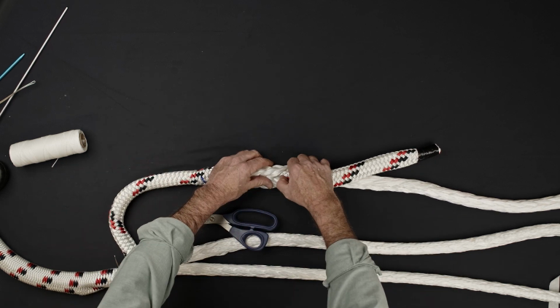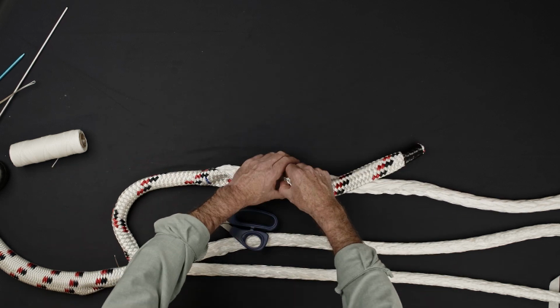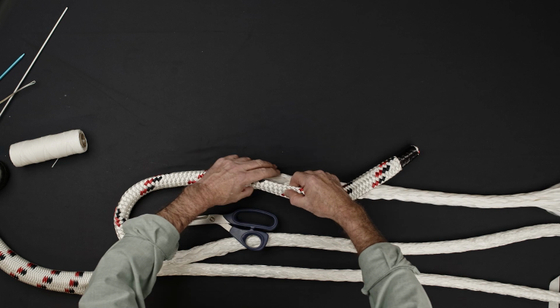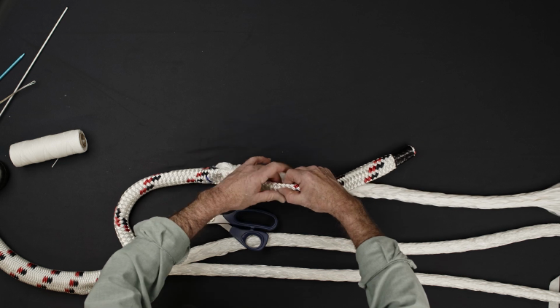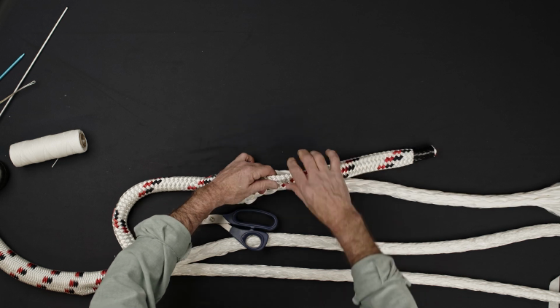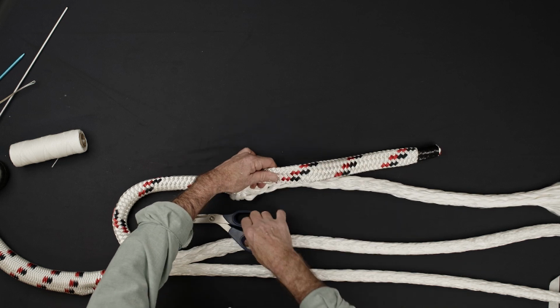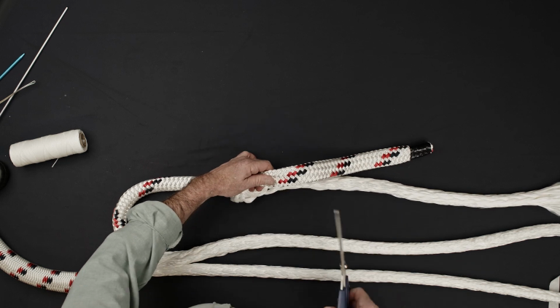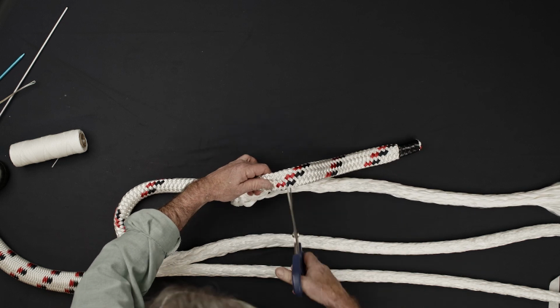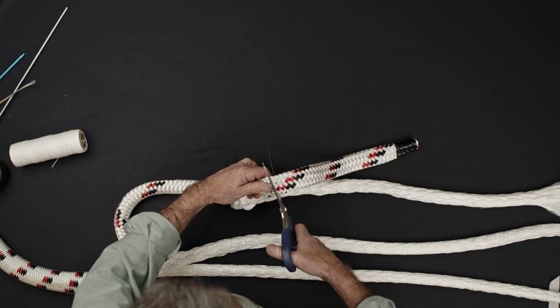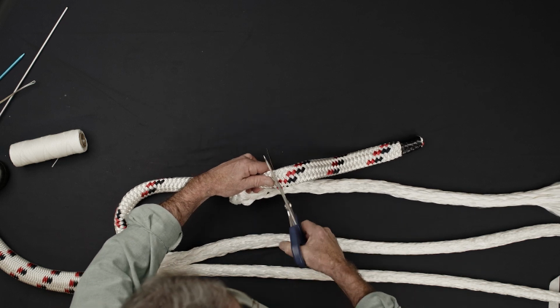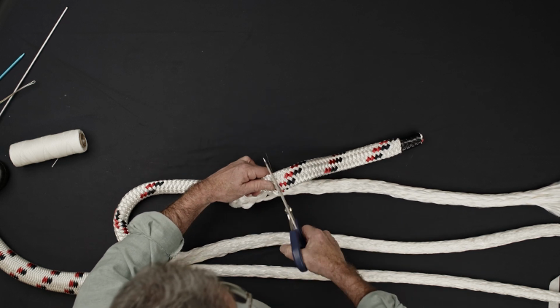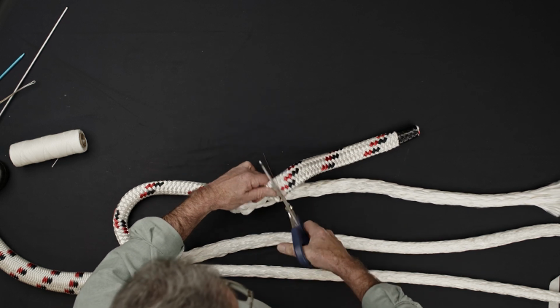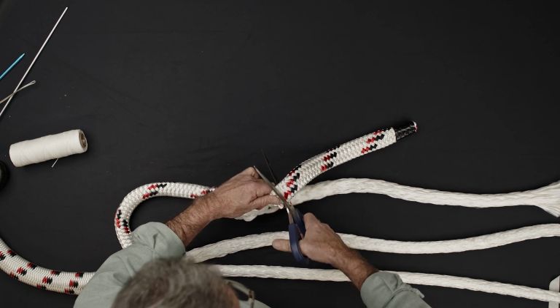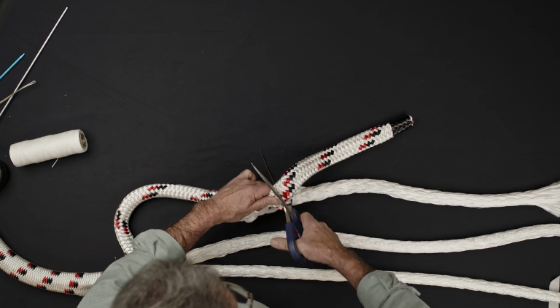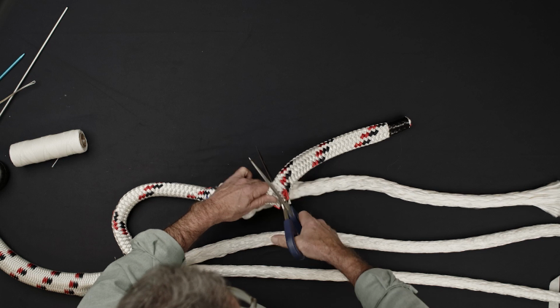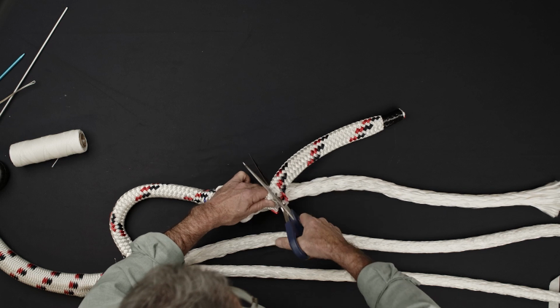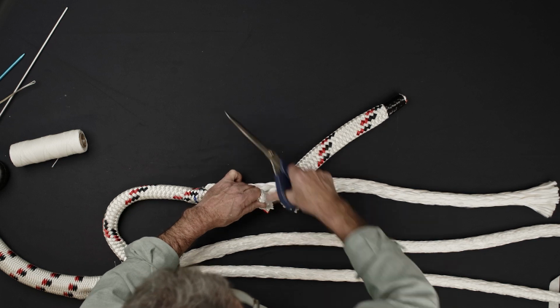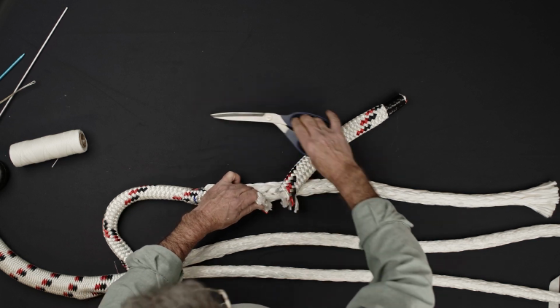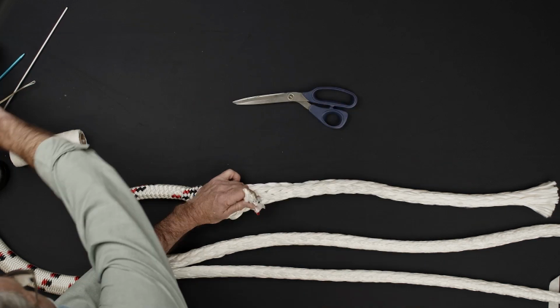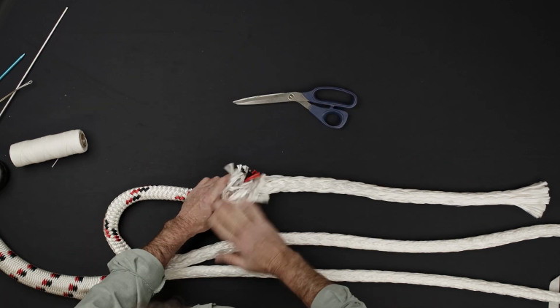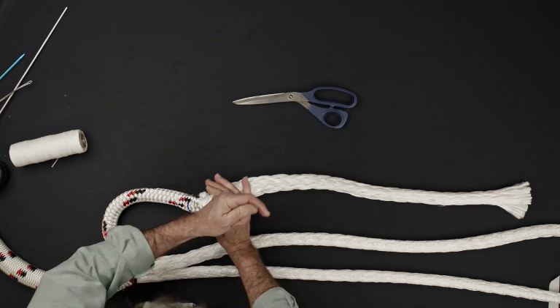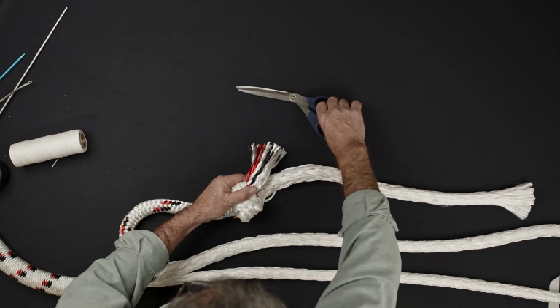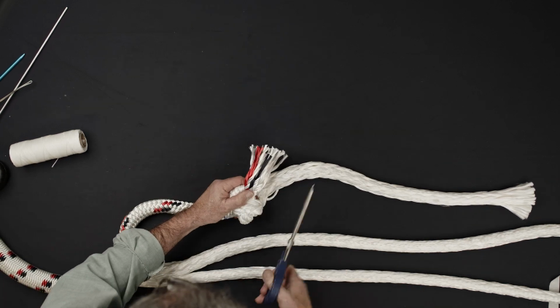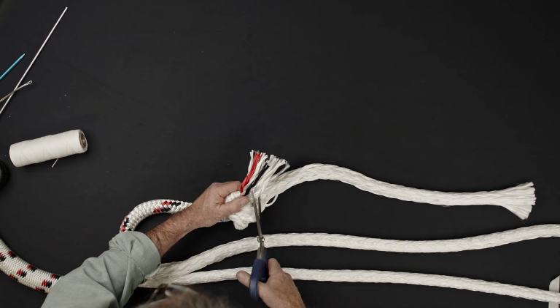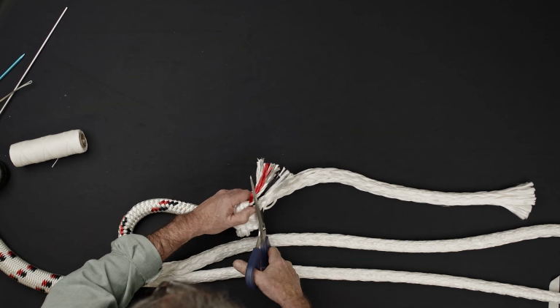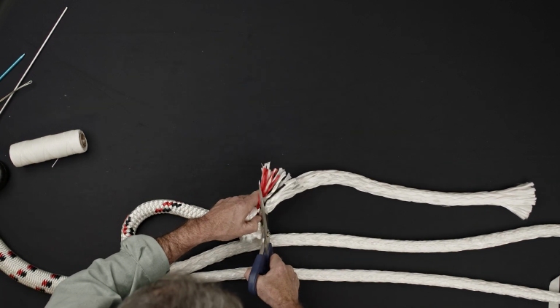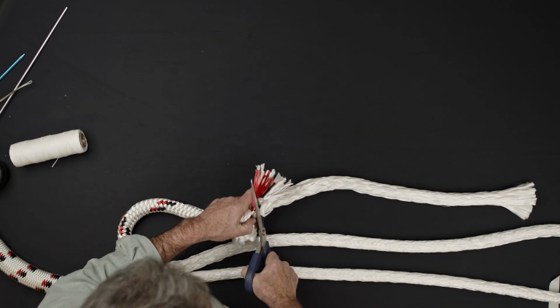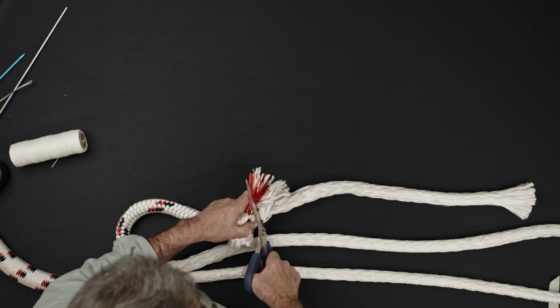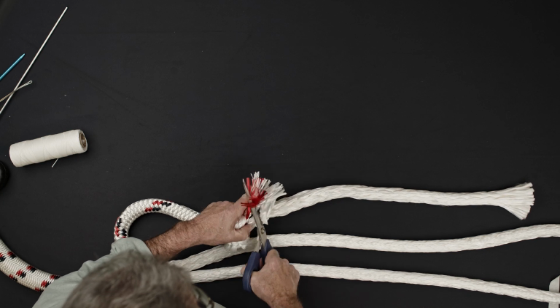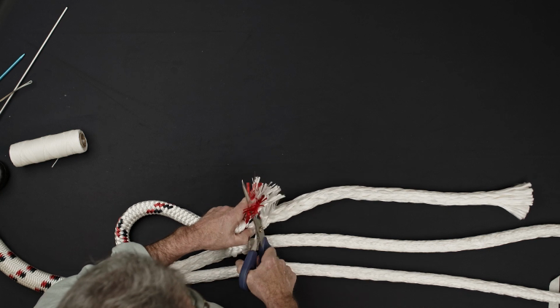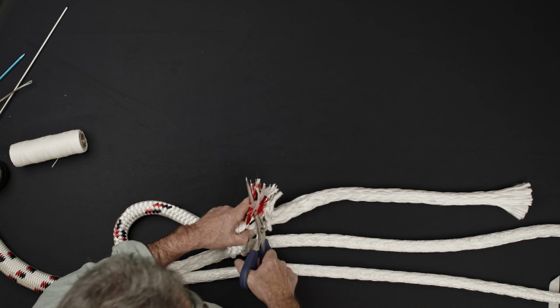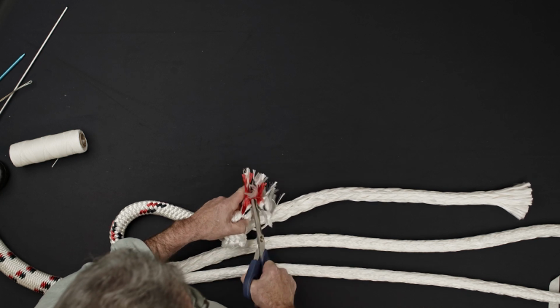Milk out any slack in the core and cut the sleeve at the location where it exits the core. Unravel the end of the sleeve and make a 45 degree taper cut along its length.